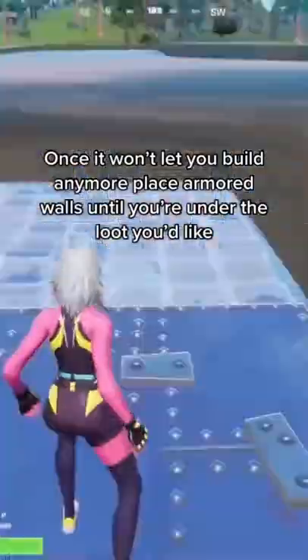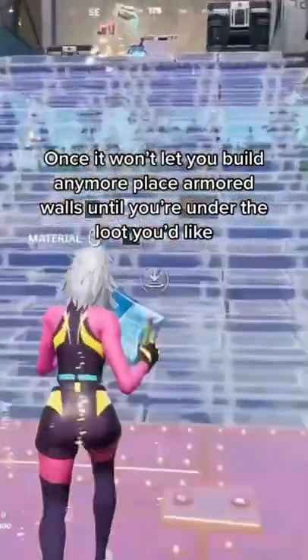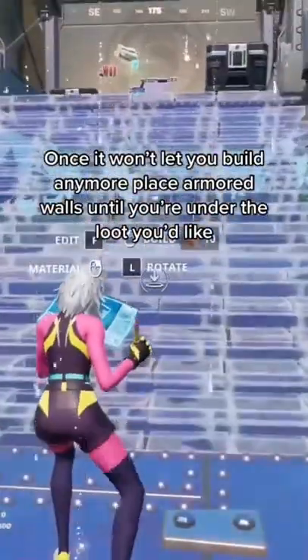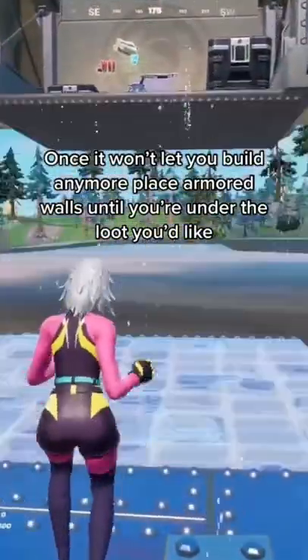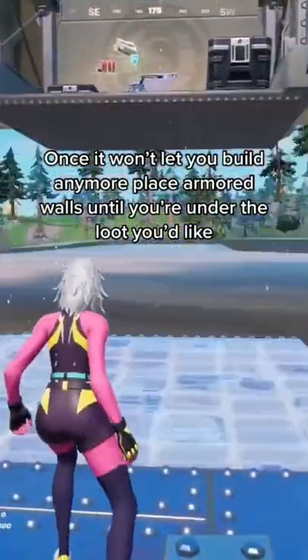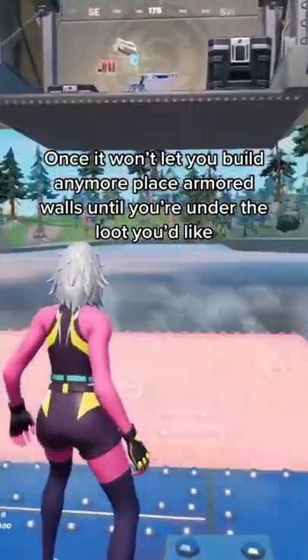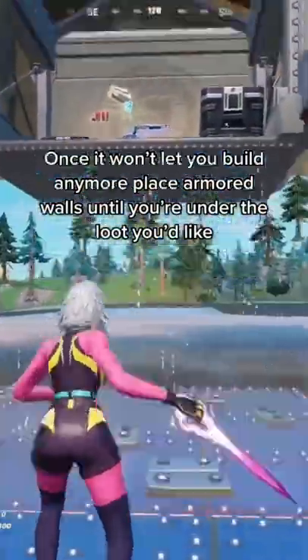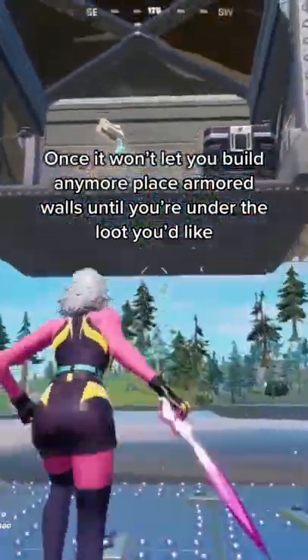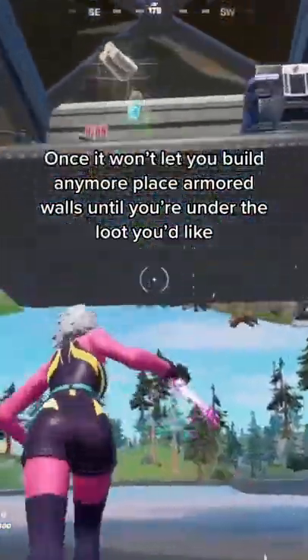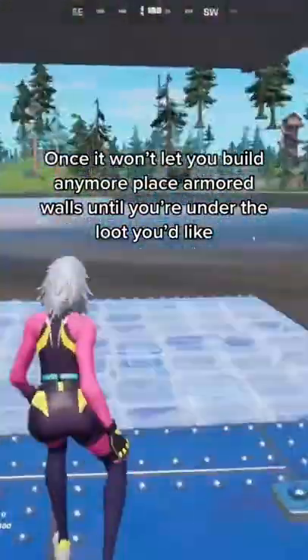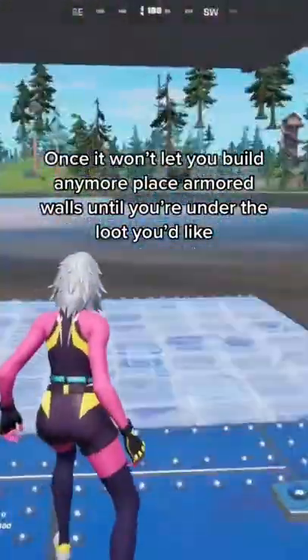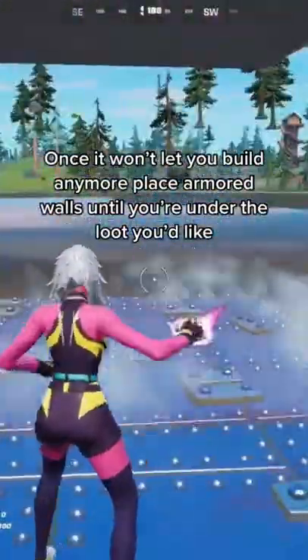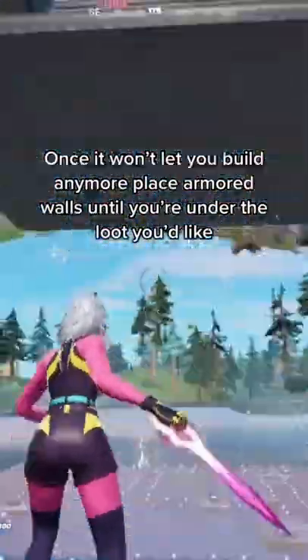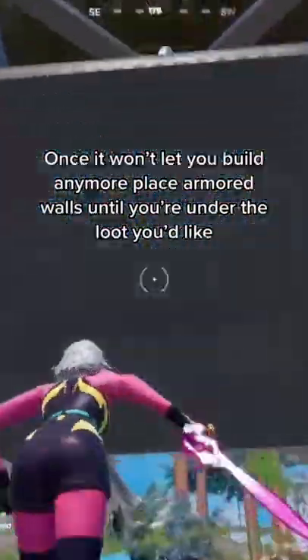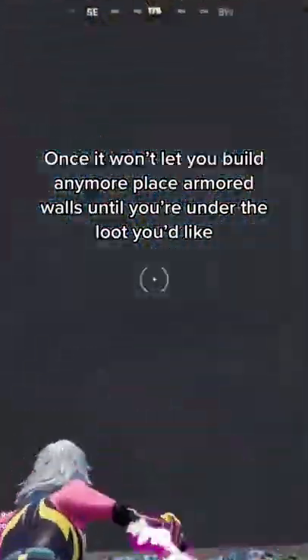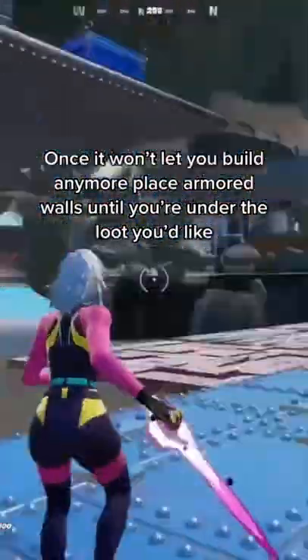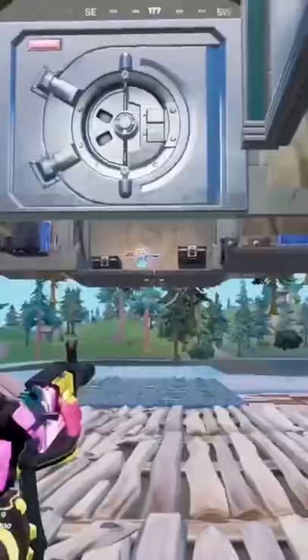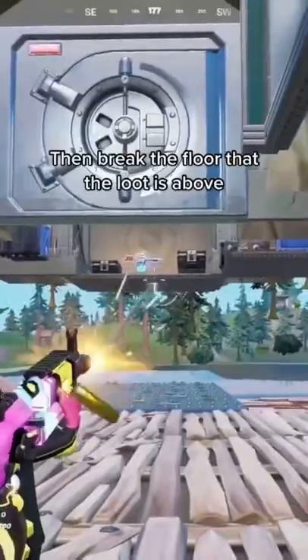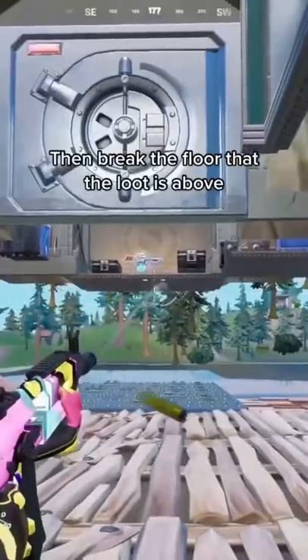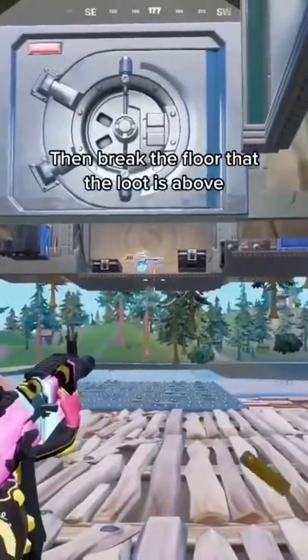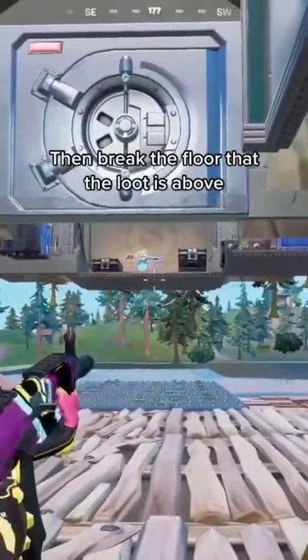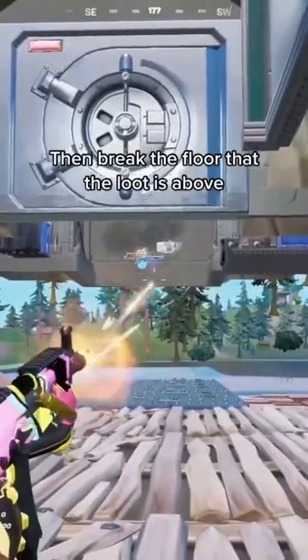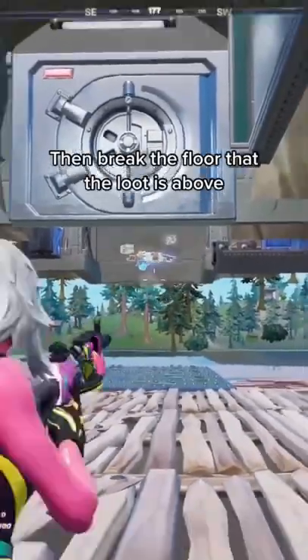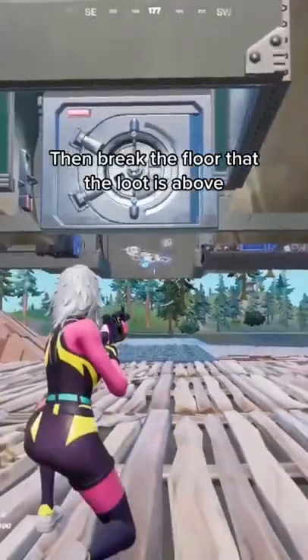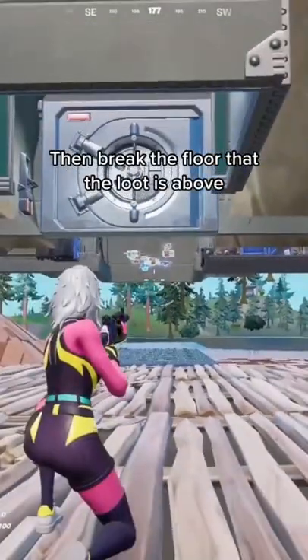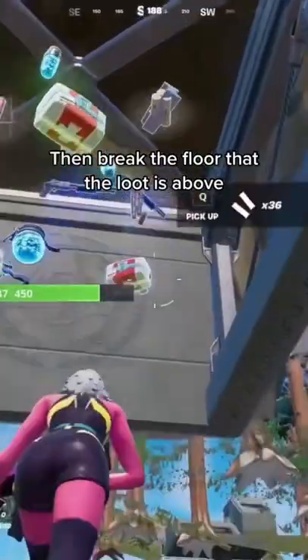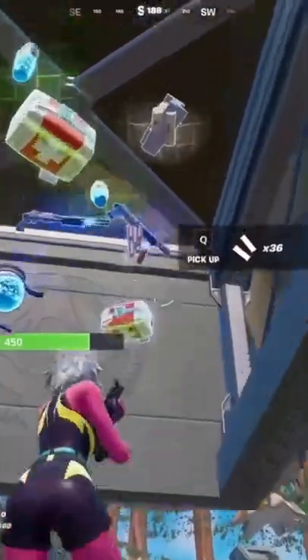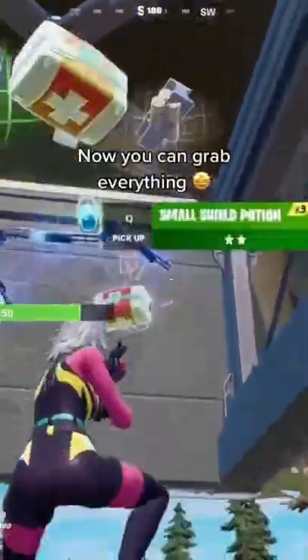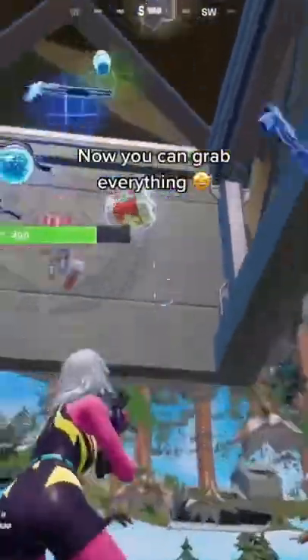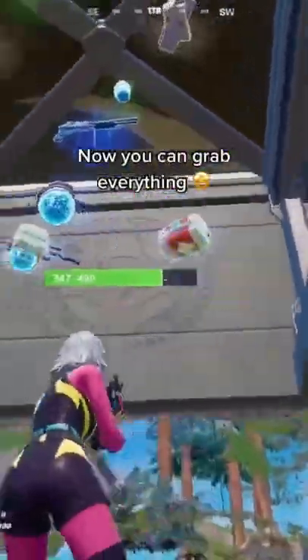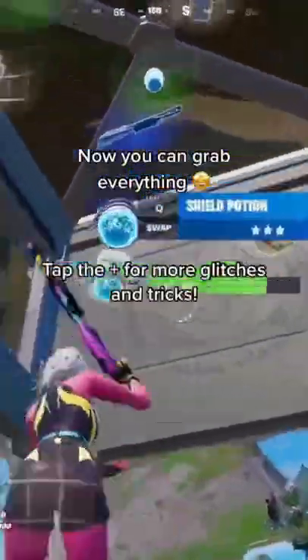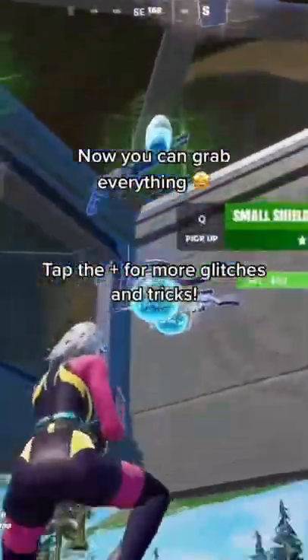Once it won't let you build any more, place armored walls until you're under the loot you'd like, then break the floor that the loot is above. Now you can grab everything.